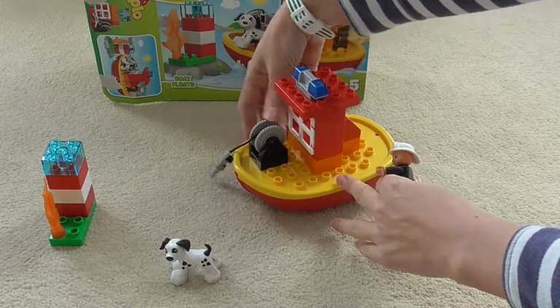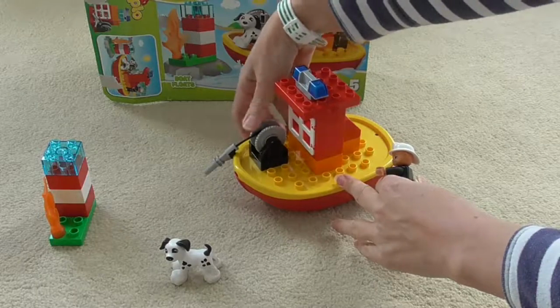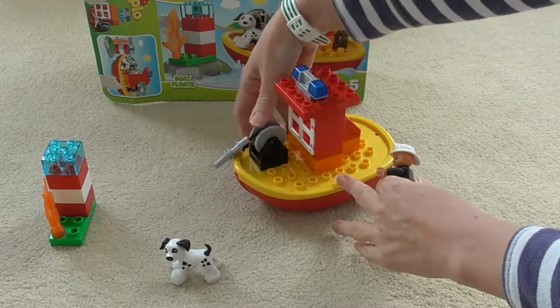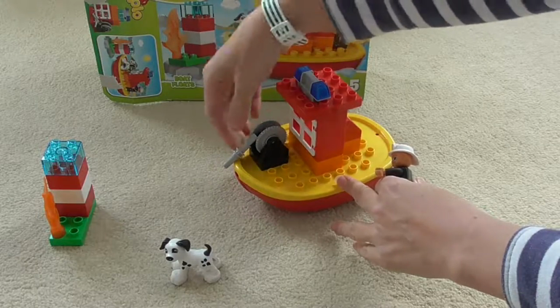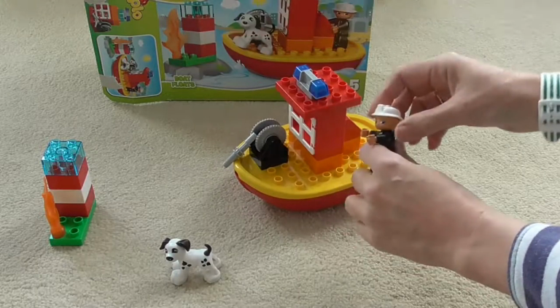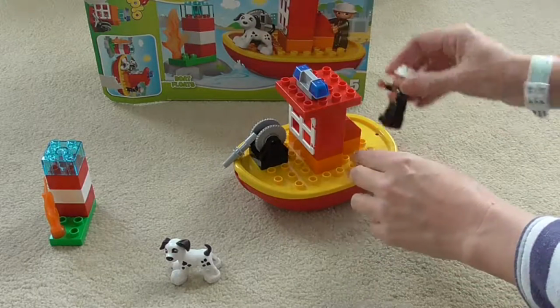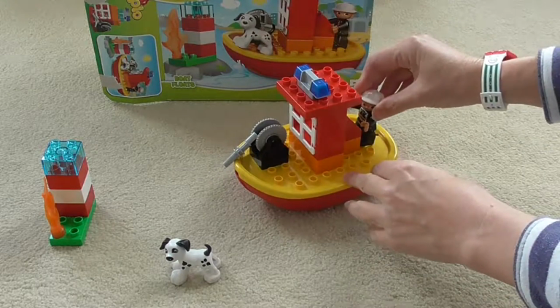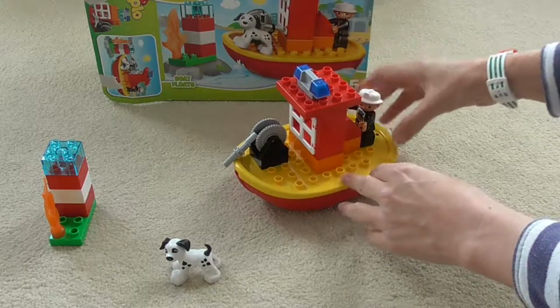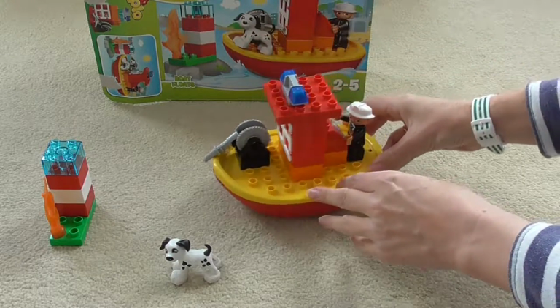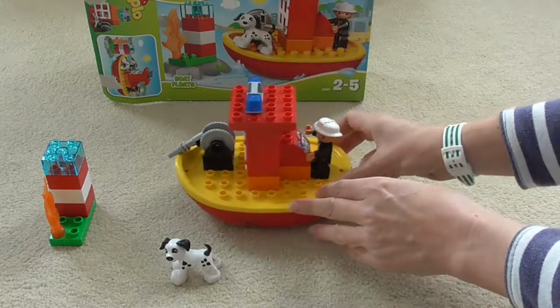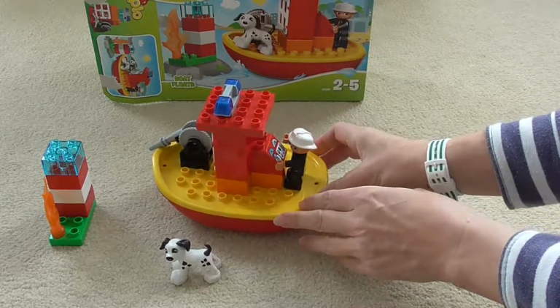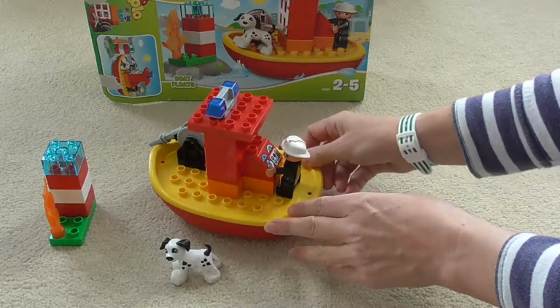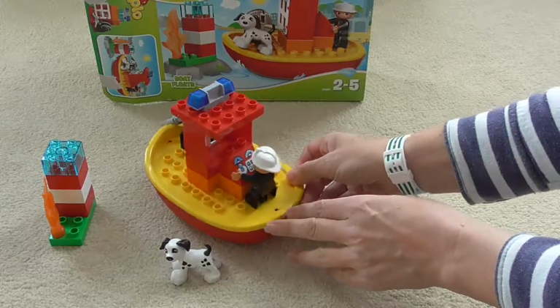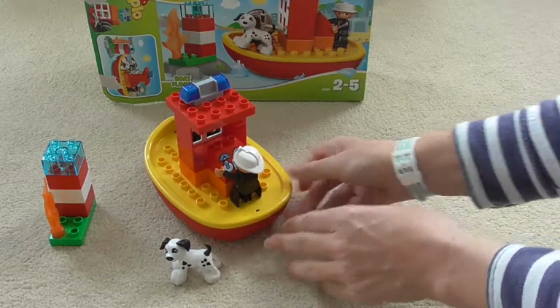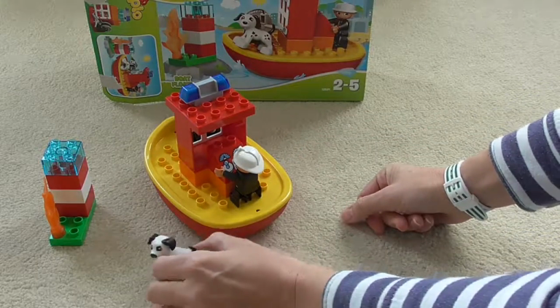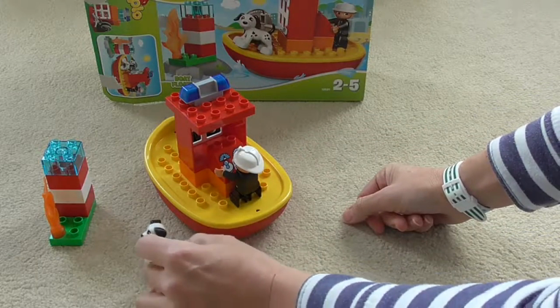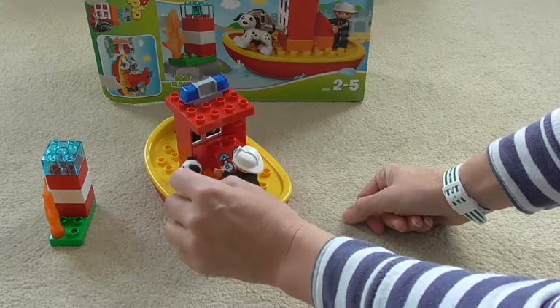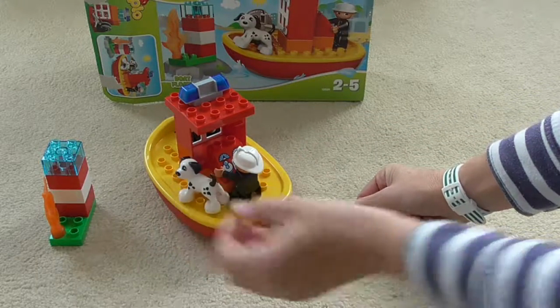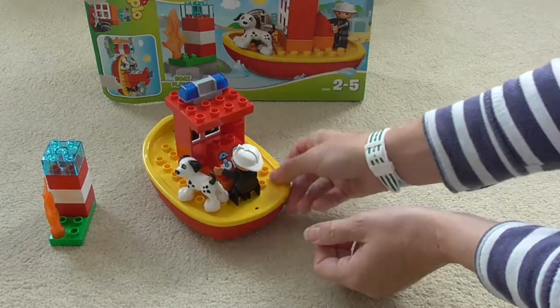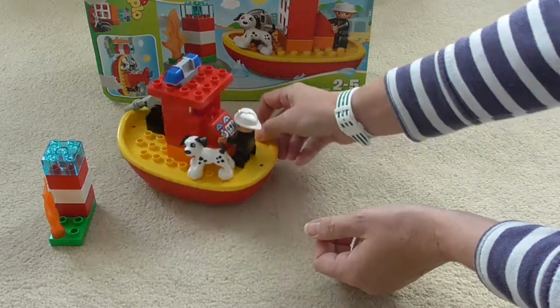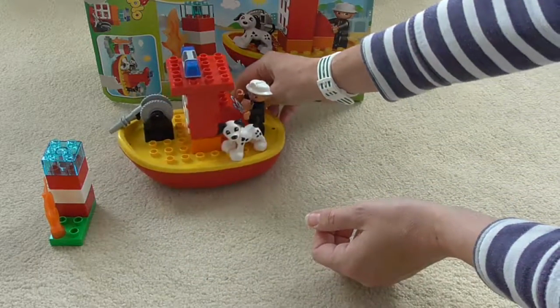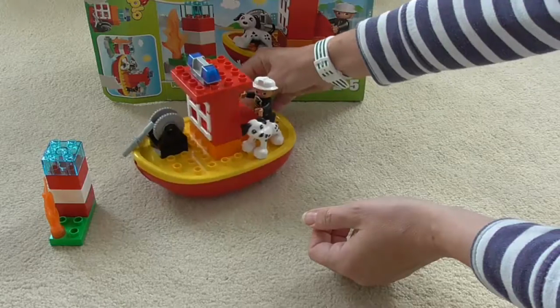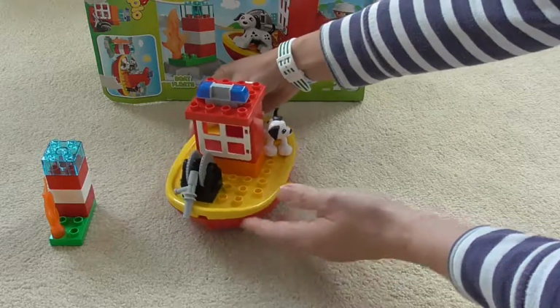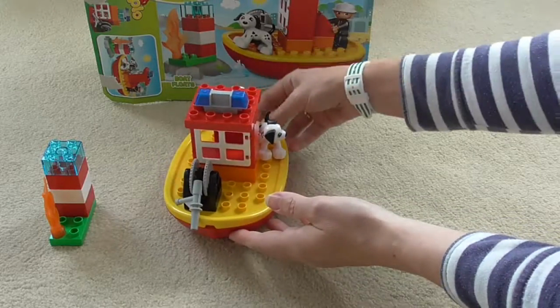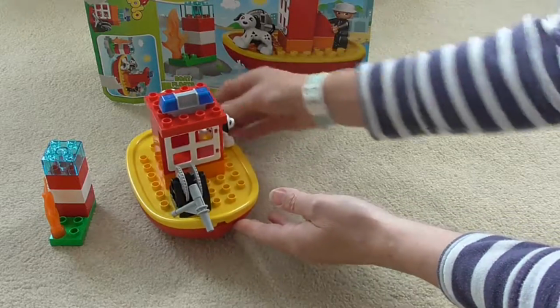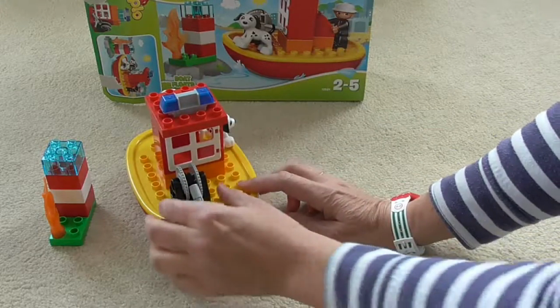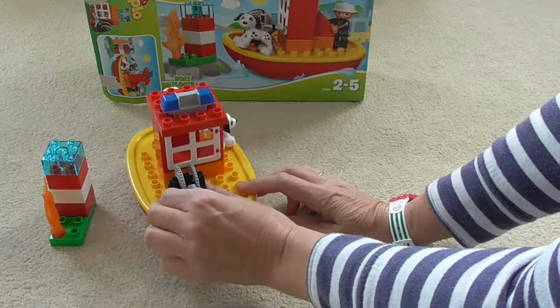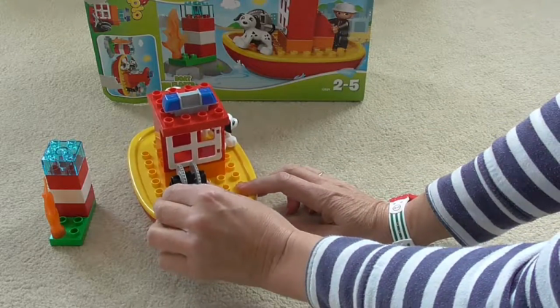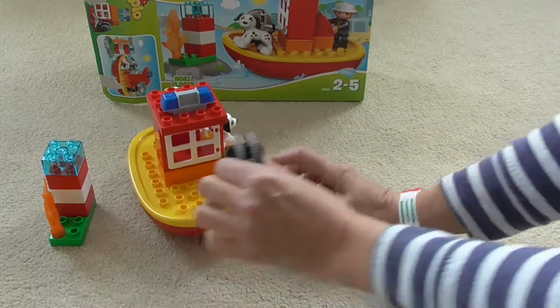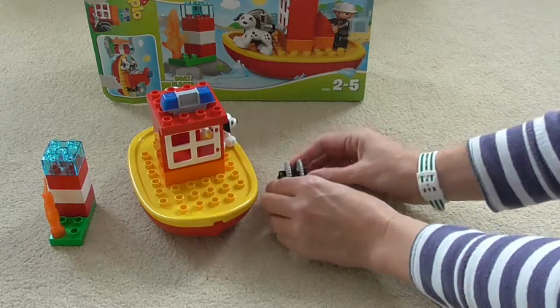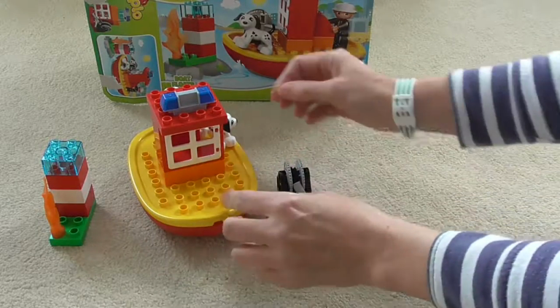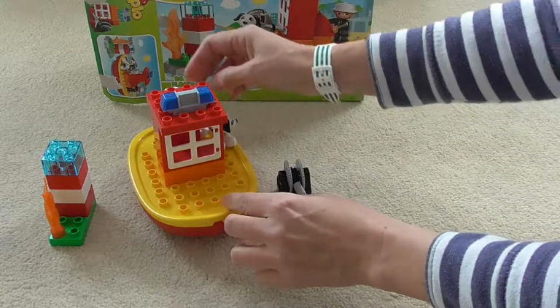The fireman gets back onto the boat and winds up the hose as he's put out the fire, getting ready to go off somewhere else. Spot the dog jumps on and off they go. All done with that fire — now we just need to find more fires to put out.